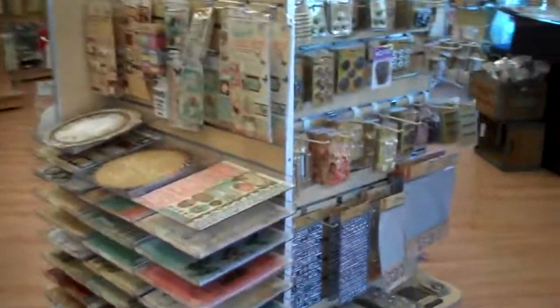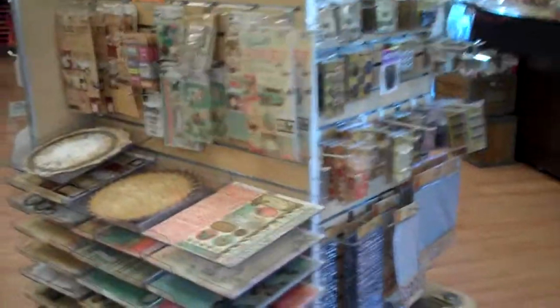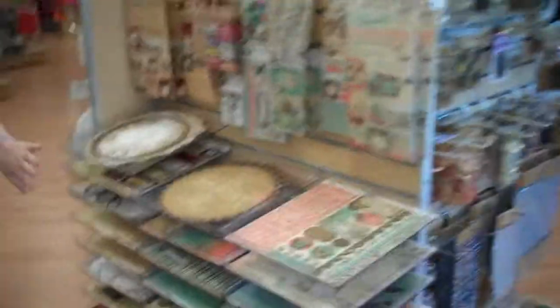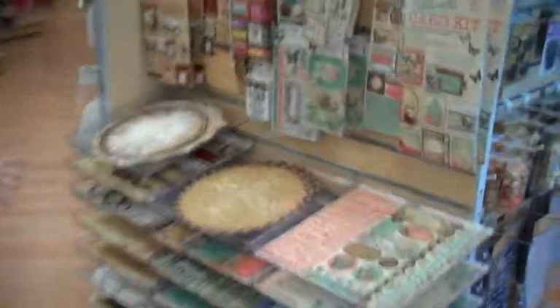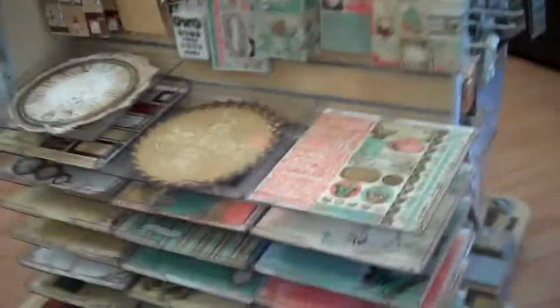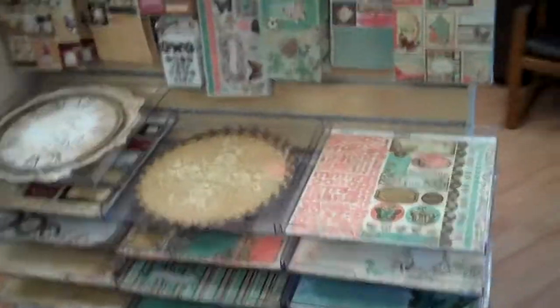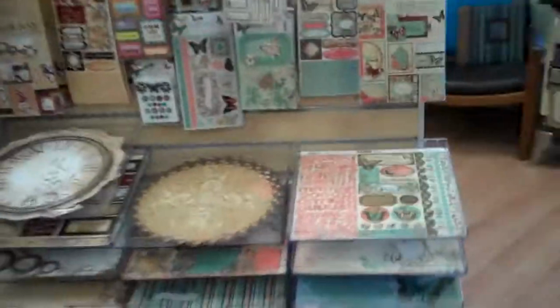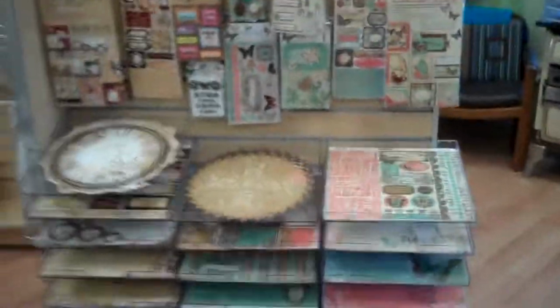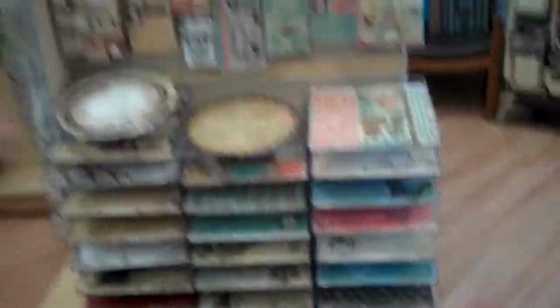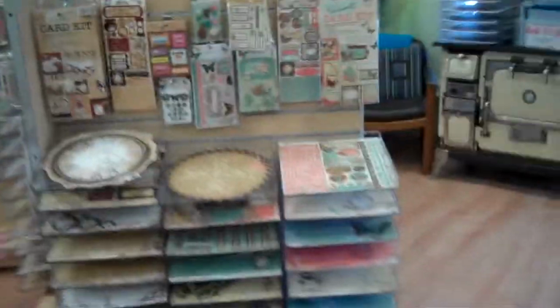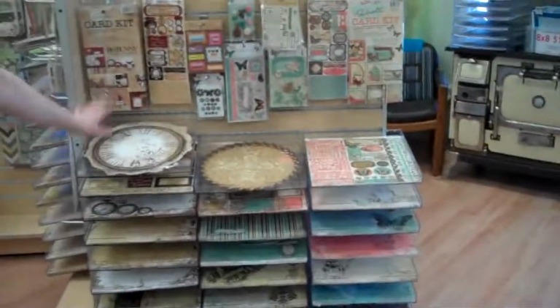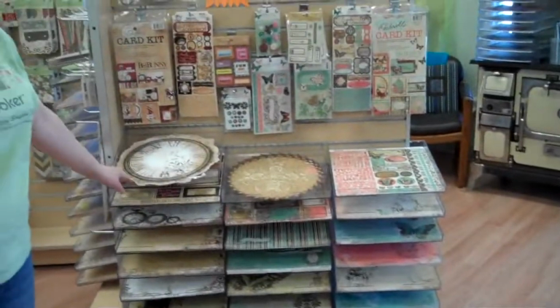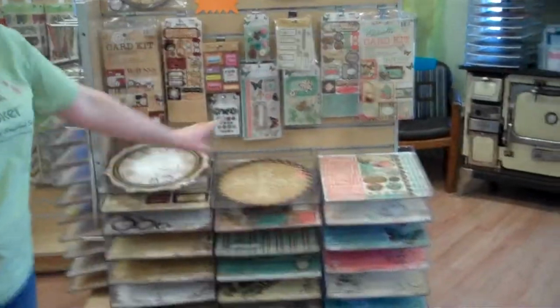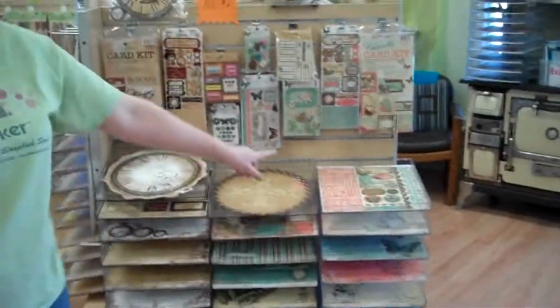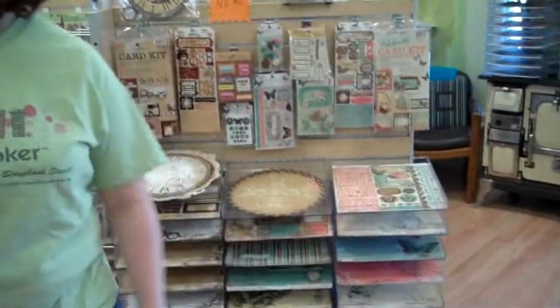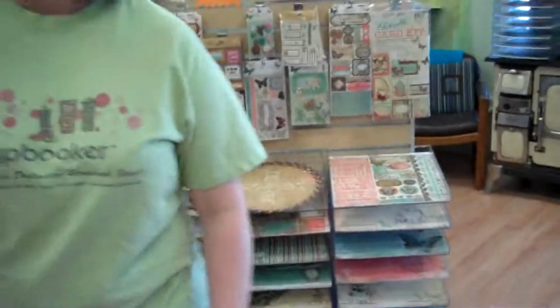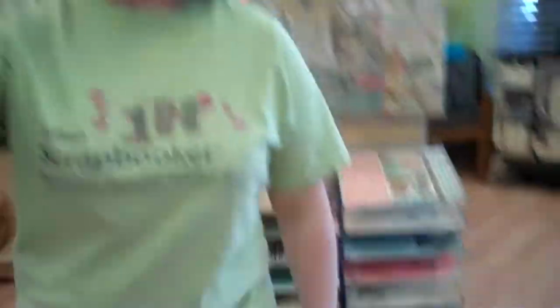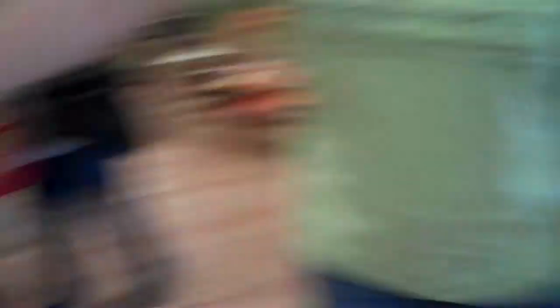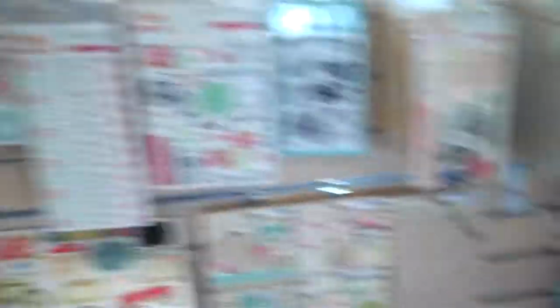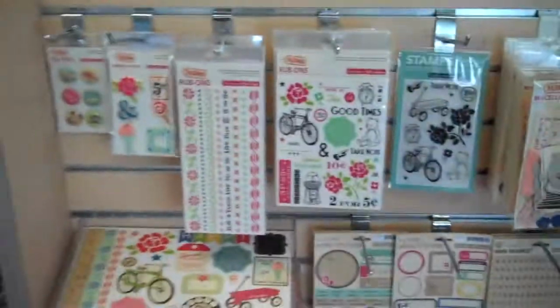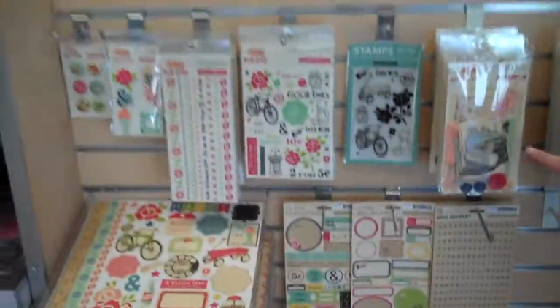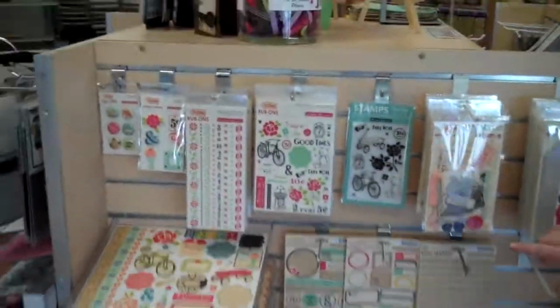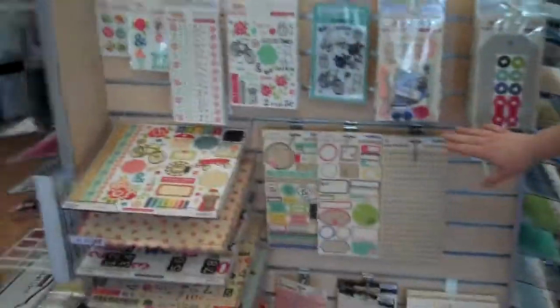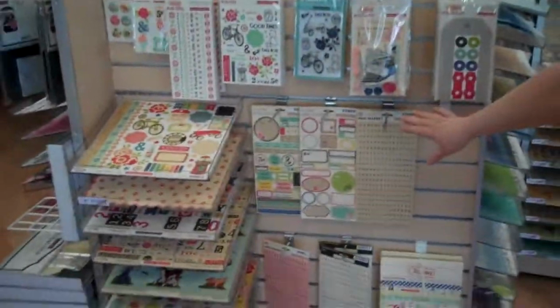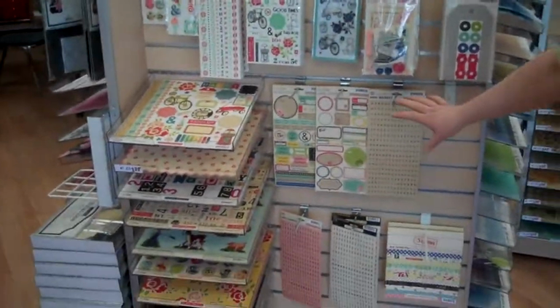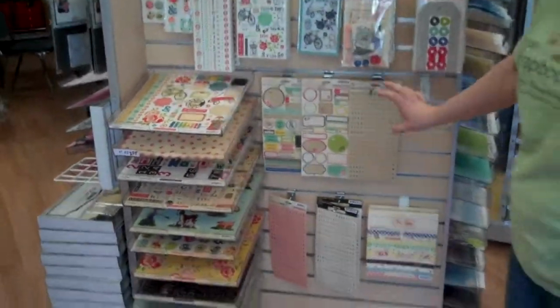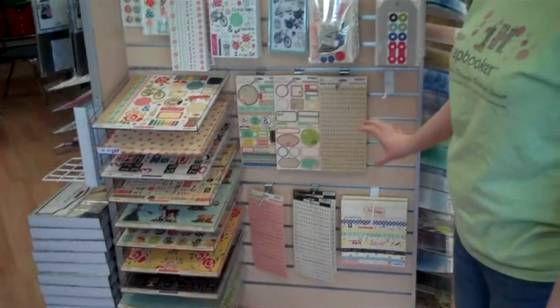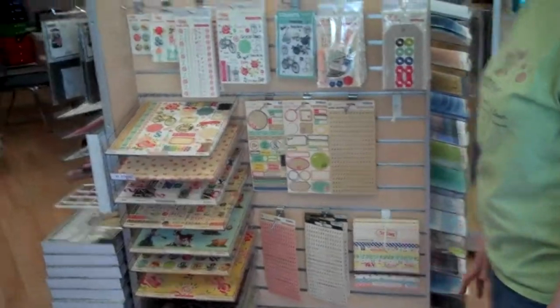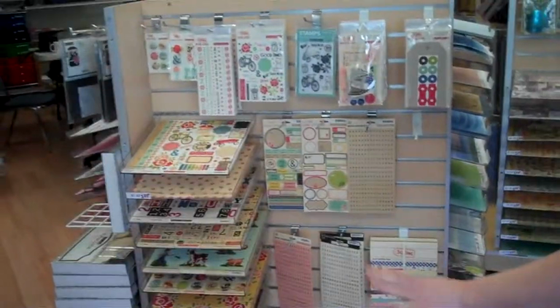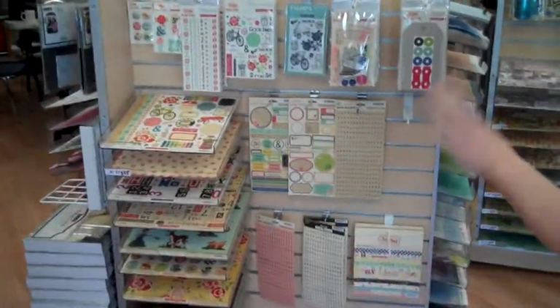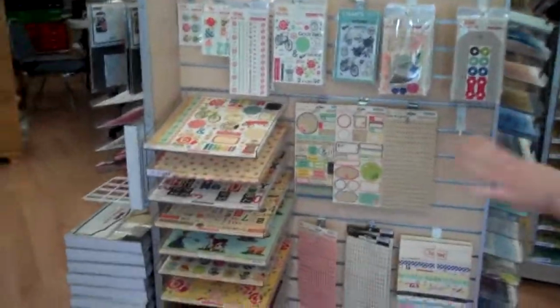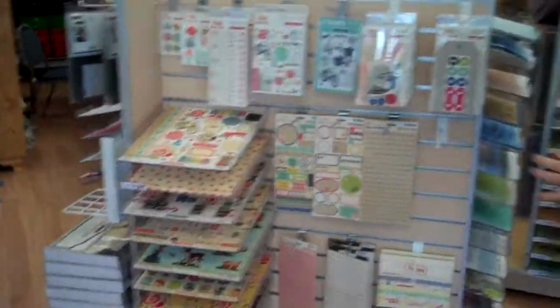Here are a couple new lines from Mo Bunny. We absolutely love these — Time Piece and Gabrielle. This one, which is really cool, is Five and Dime from October Afternoon. We love October Afternoon. Their stuff always does great for us.